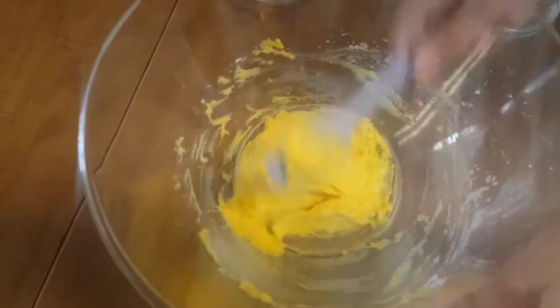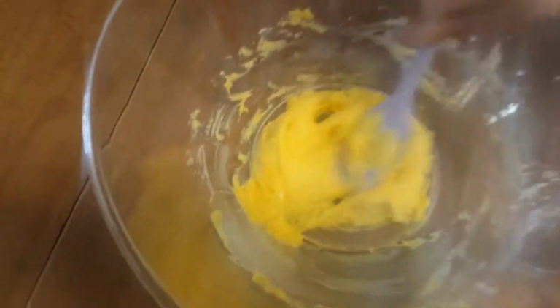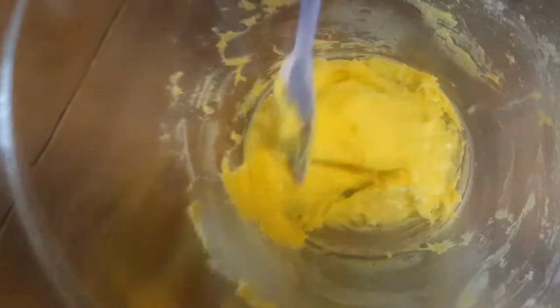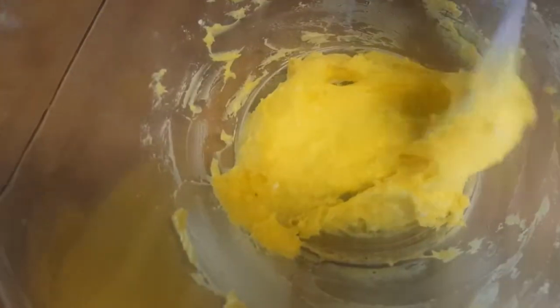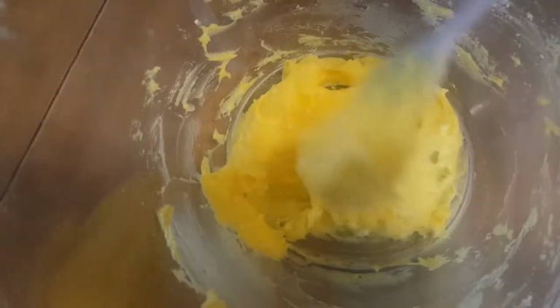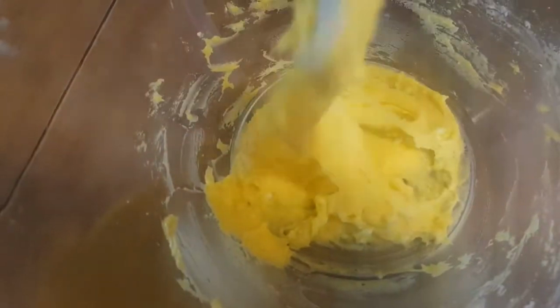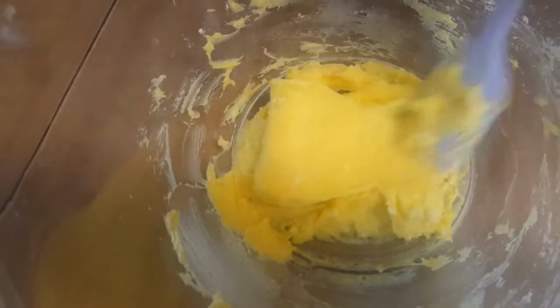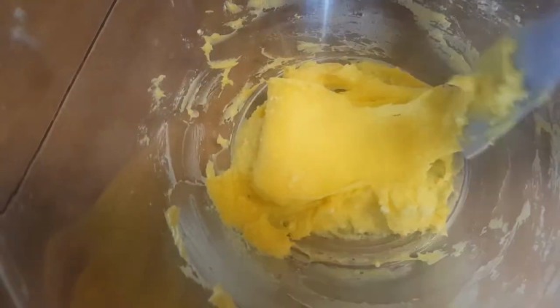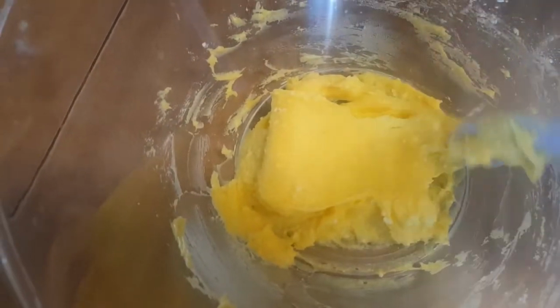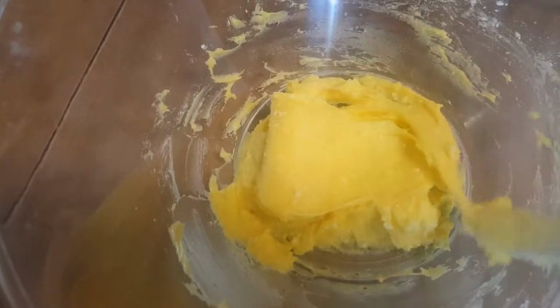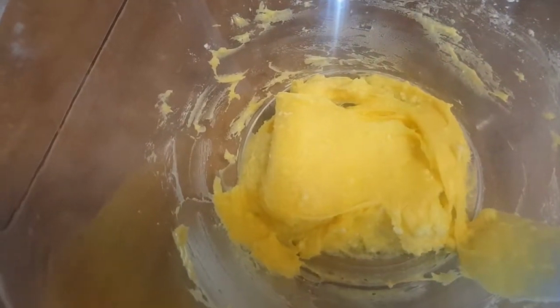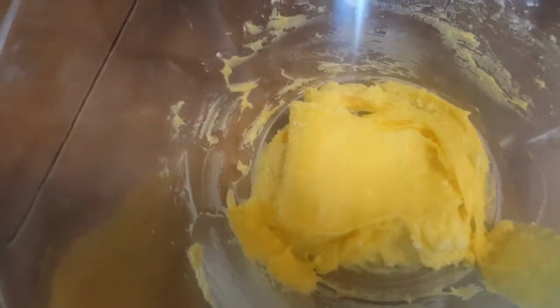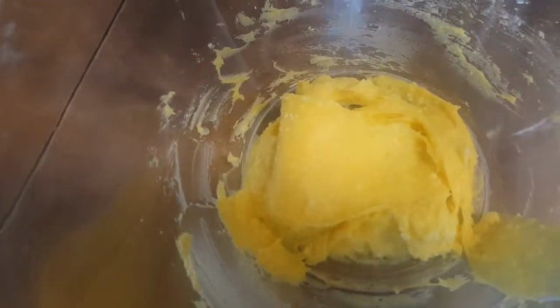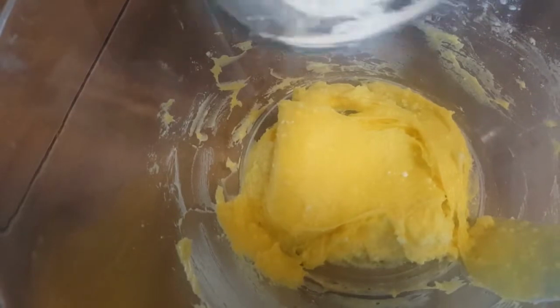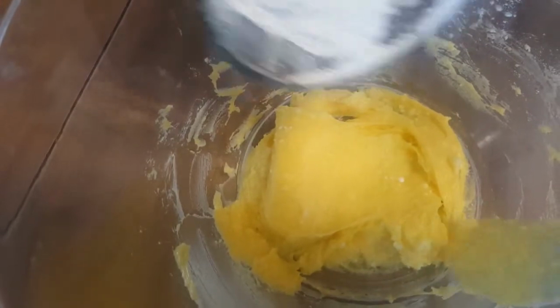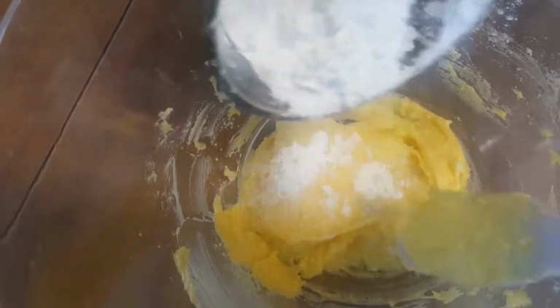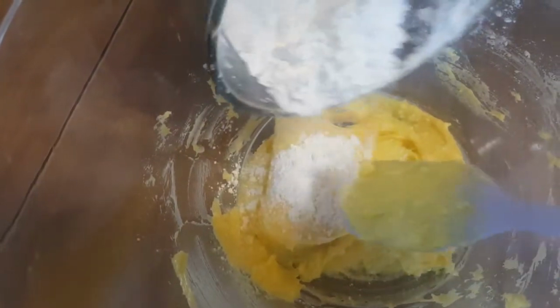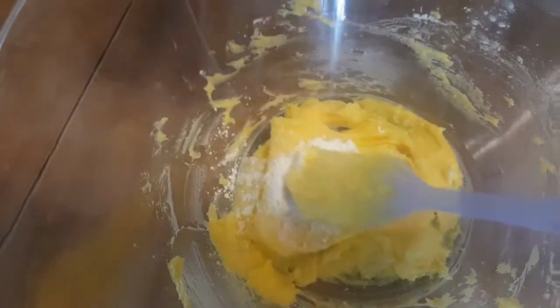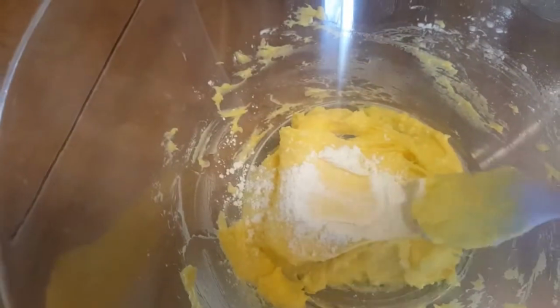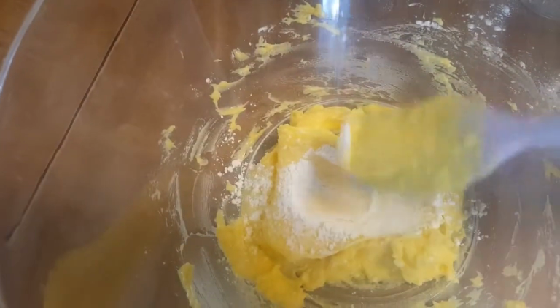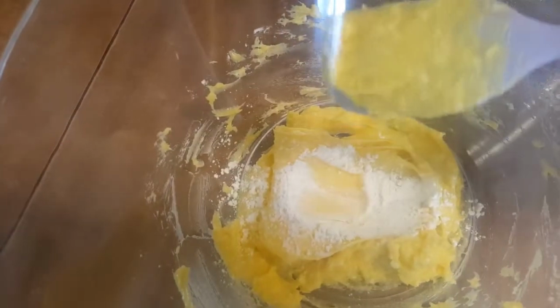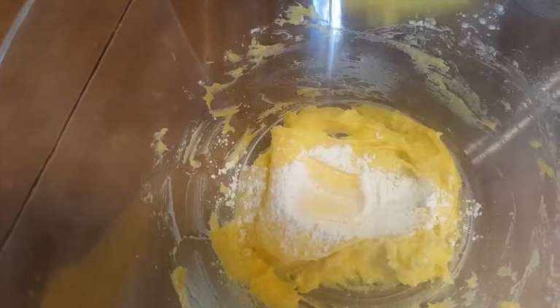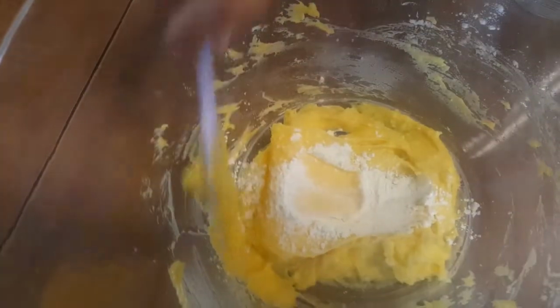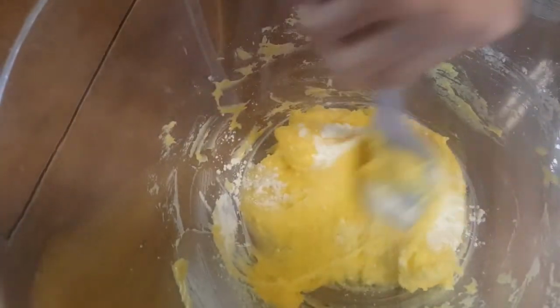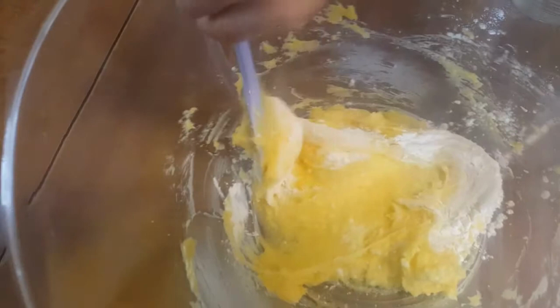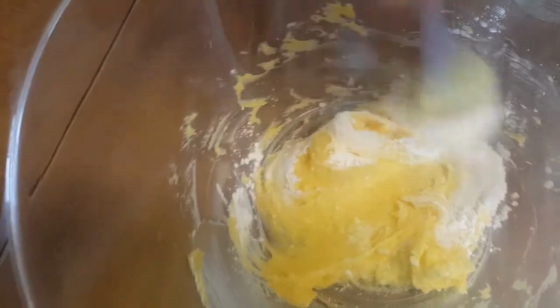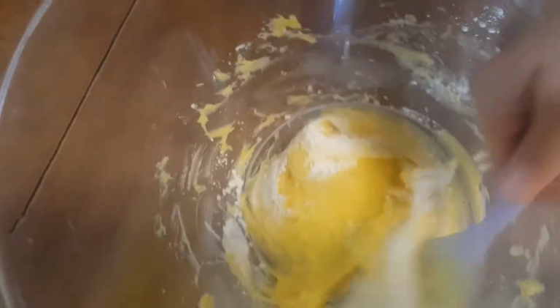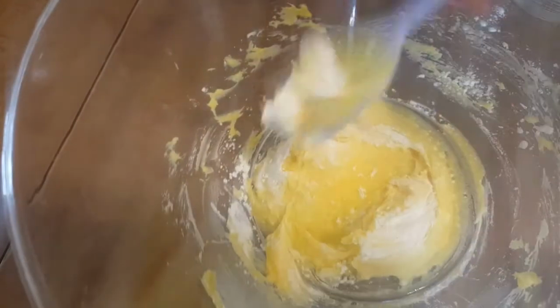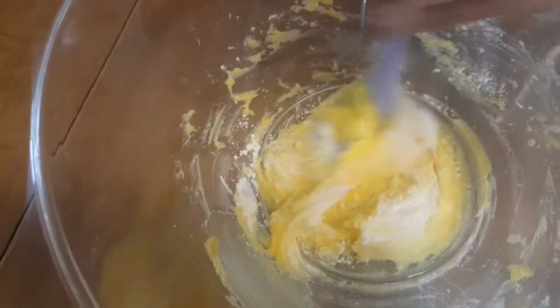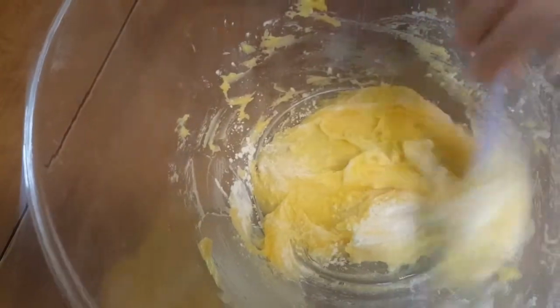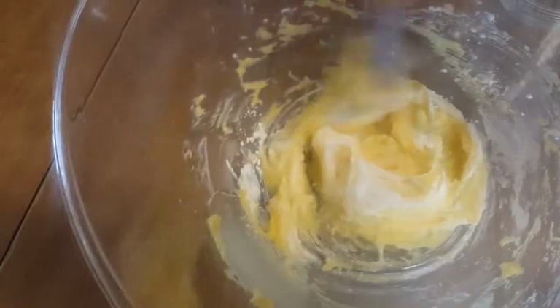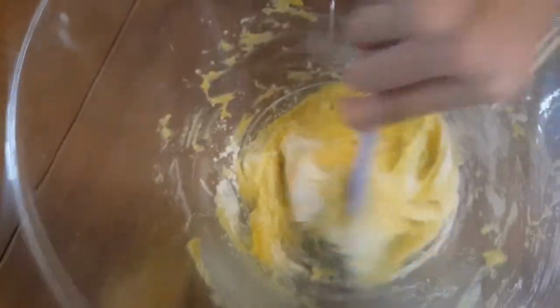At this point it's pretty sticky. Now you're going to add the rest of your cornstarch, but slowly, until it becomes moldable and unsticky enough to knead. I made this with vanilla pudding once and it turned out great.